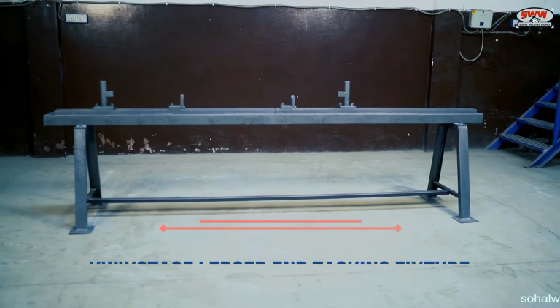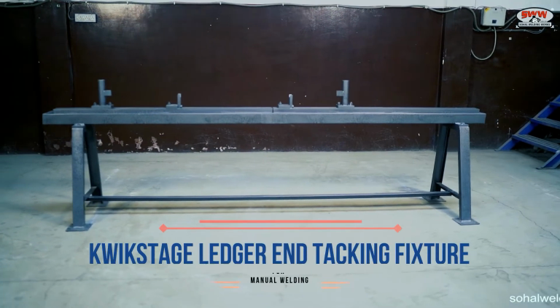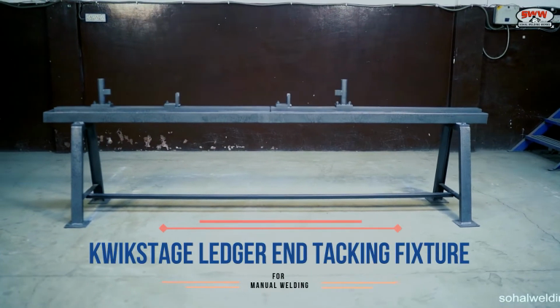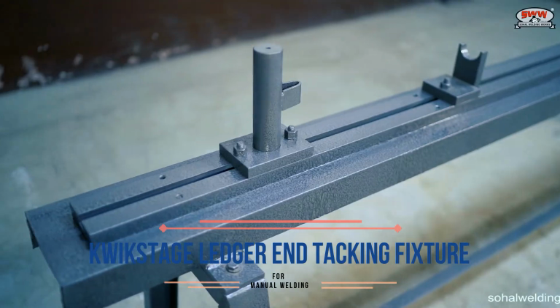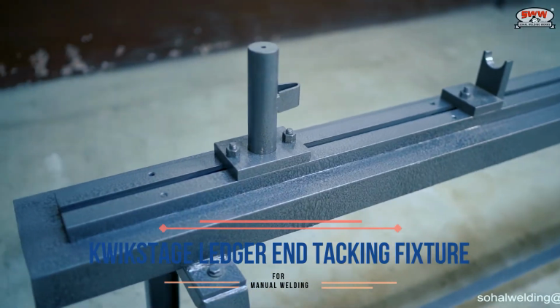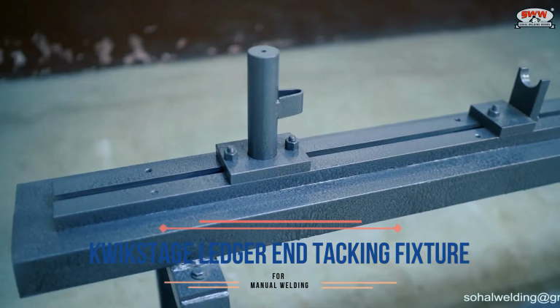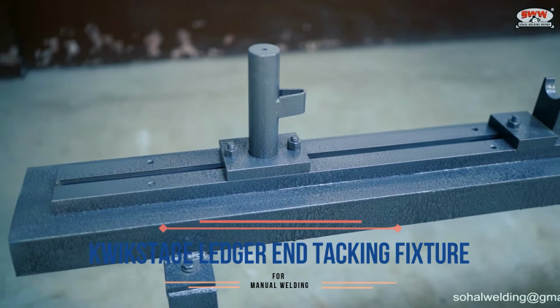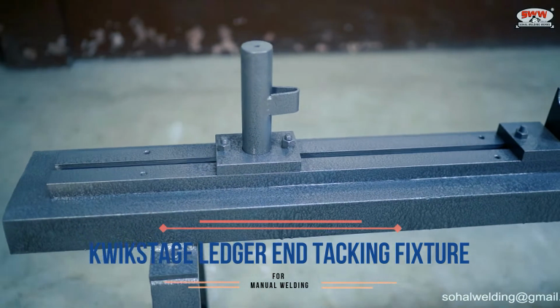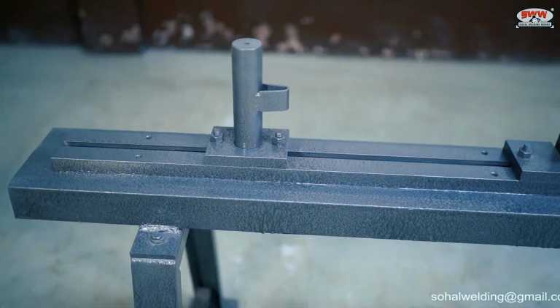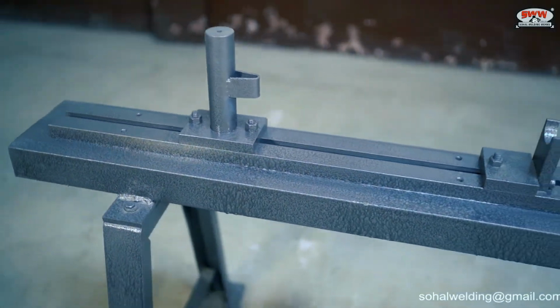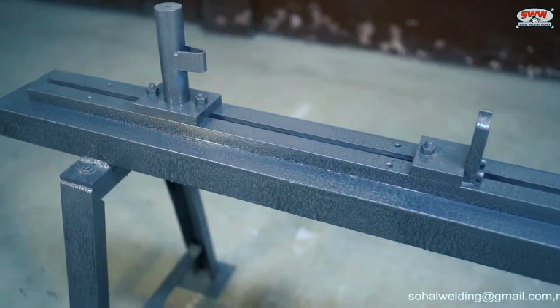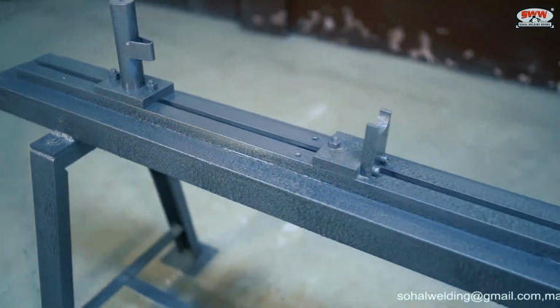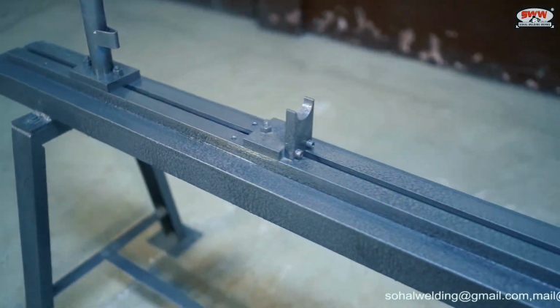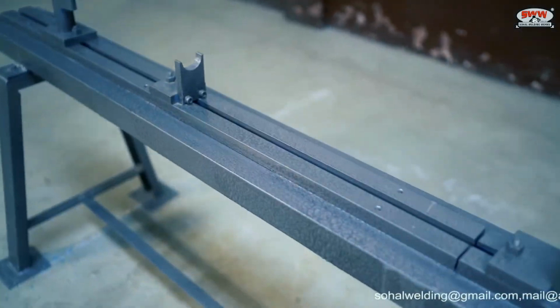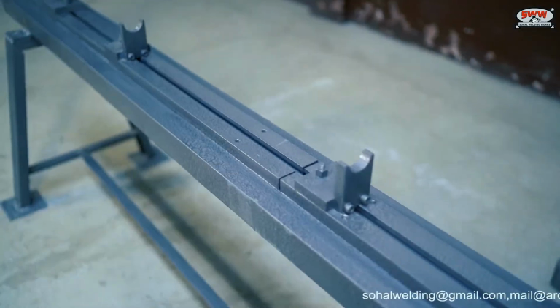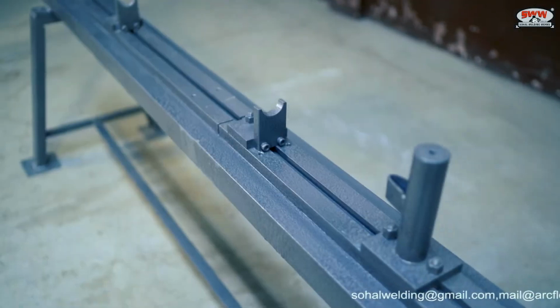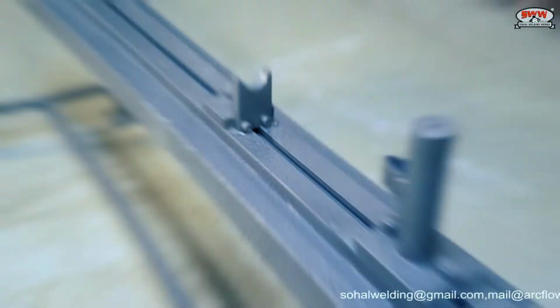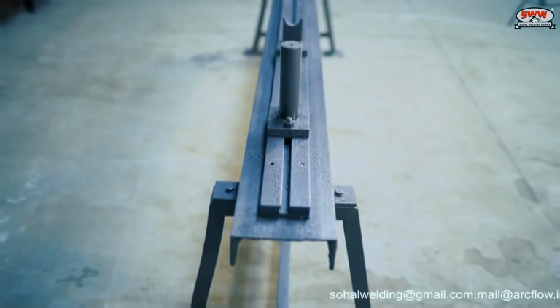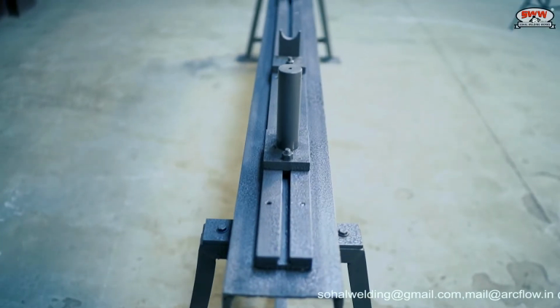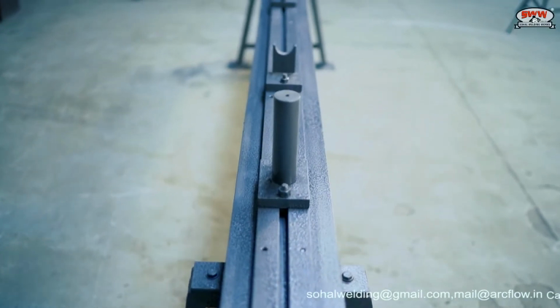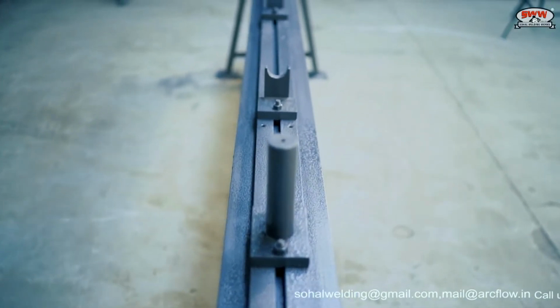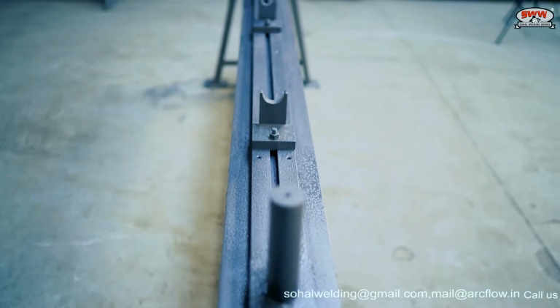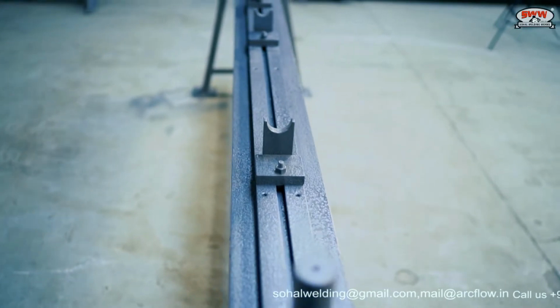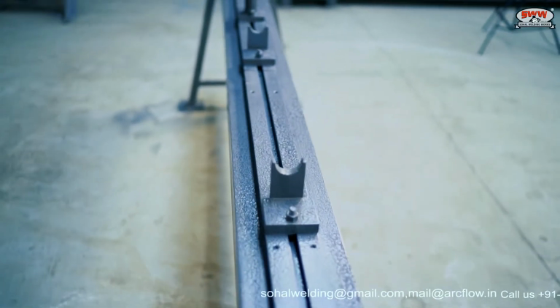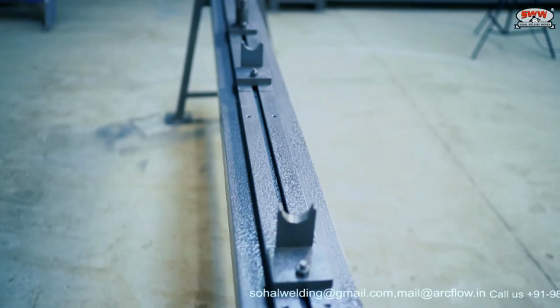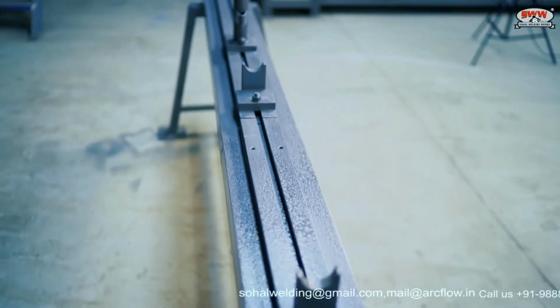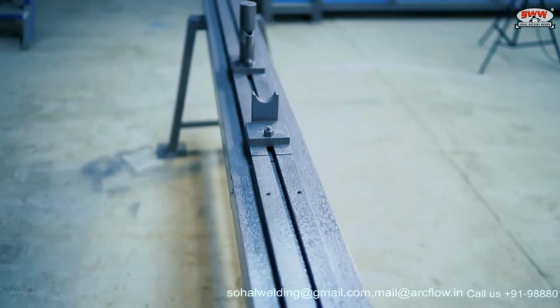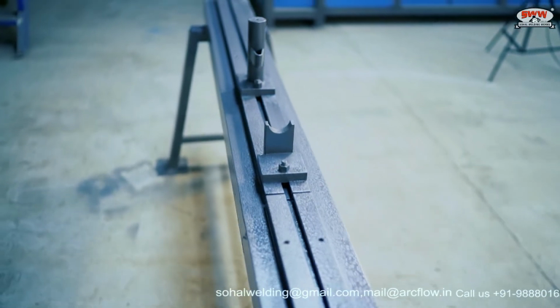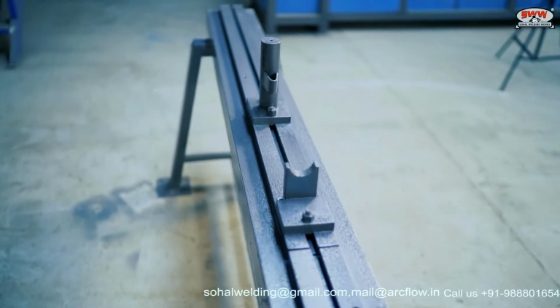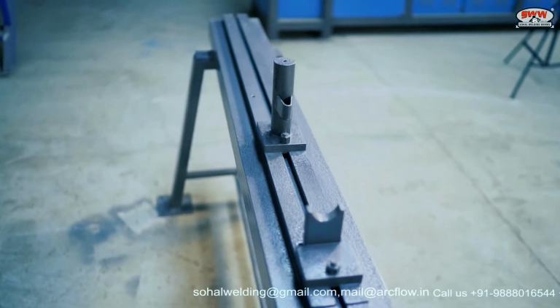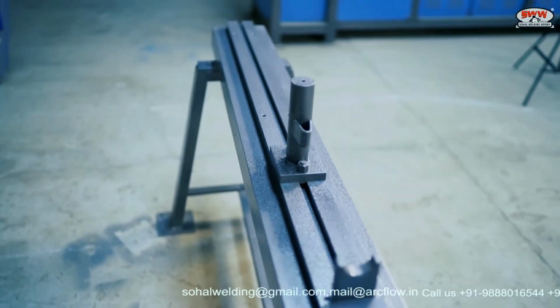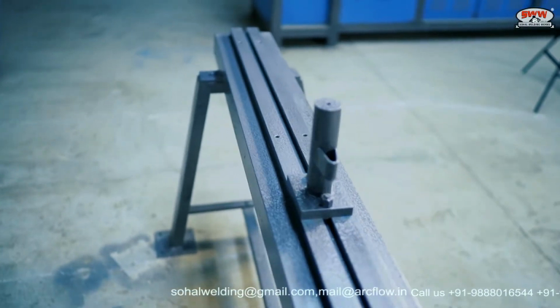Quickstage Ledger End Tacking Fixture for Manual Welding. This tacking fixture is used to tack ledger ends with a pipe at their position using MIG welding.